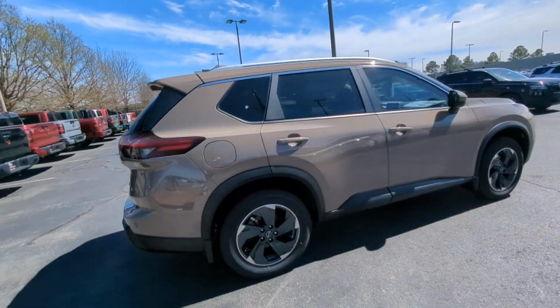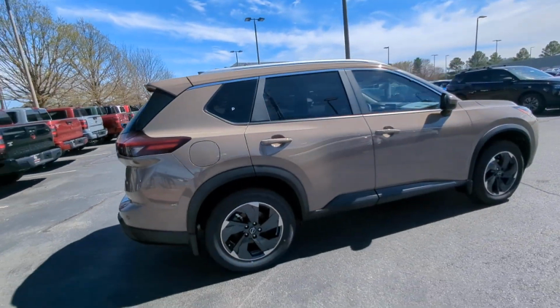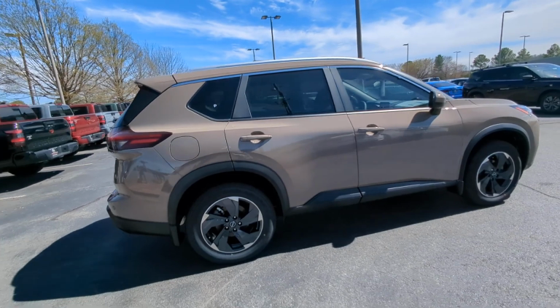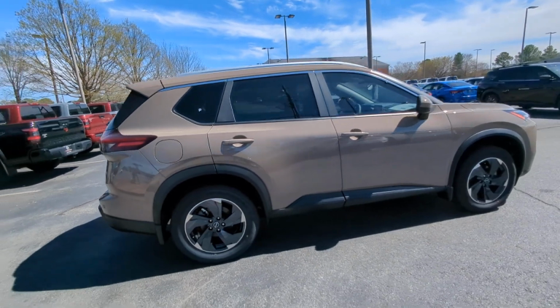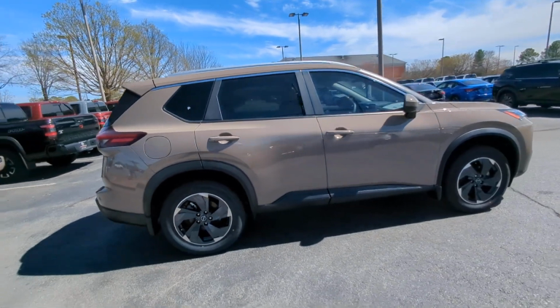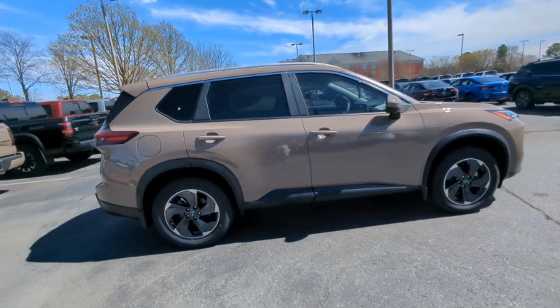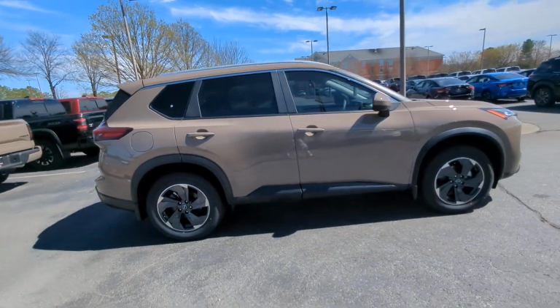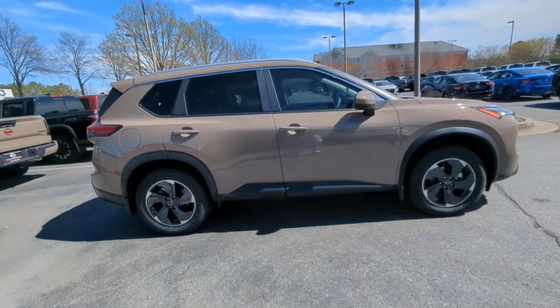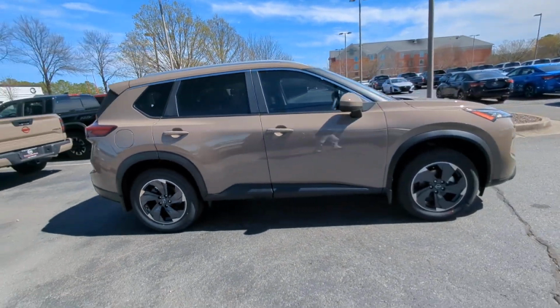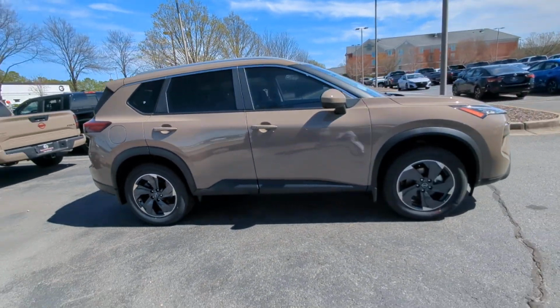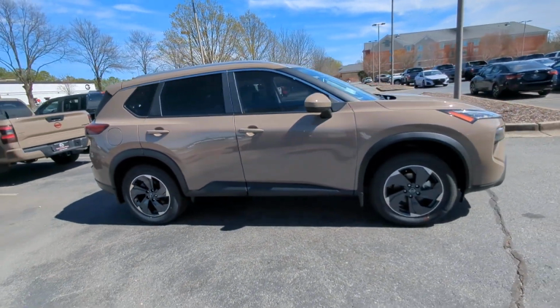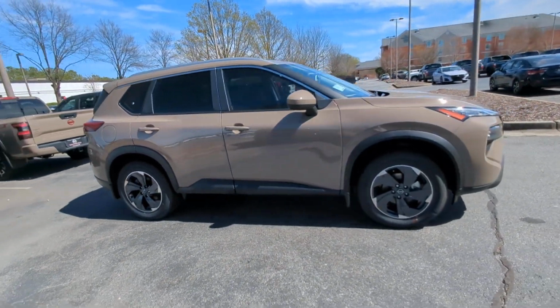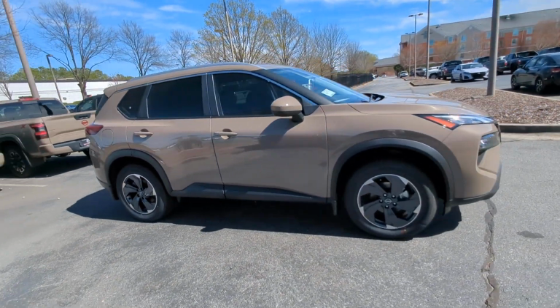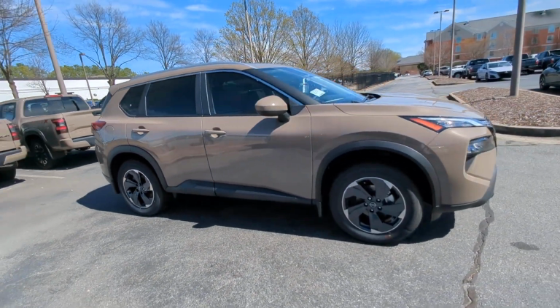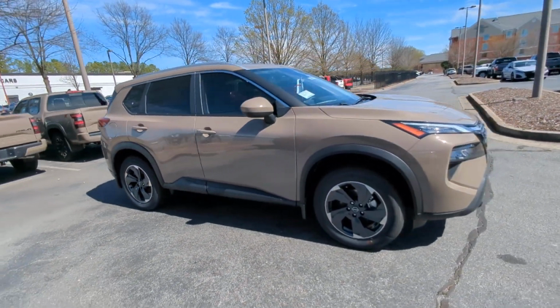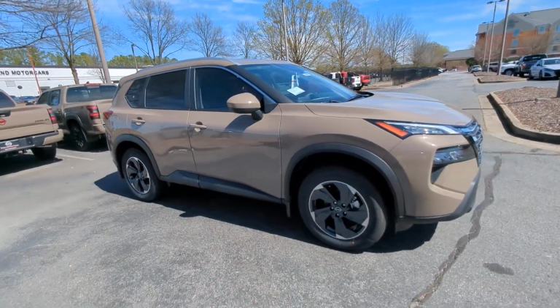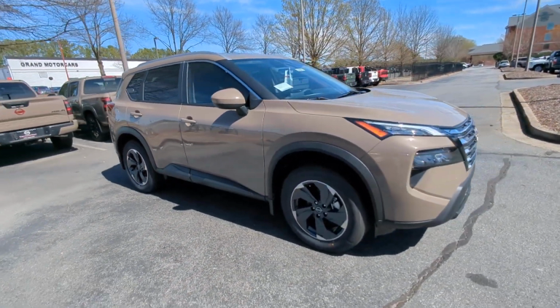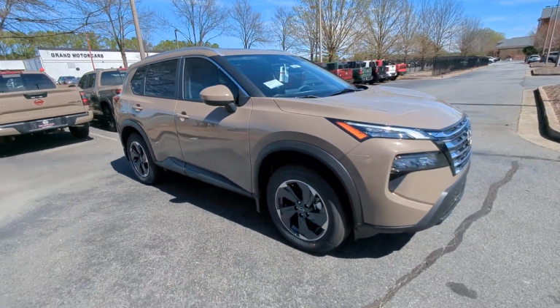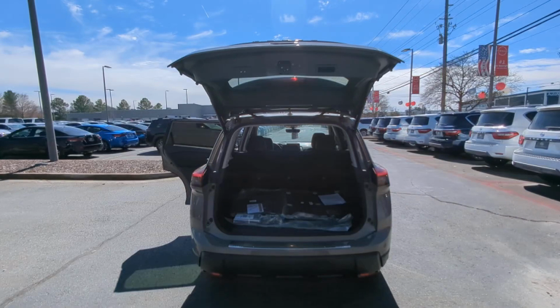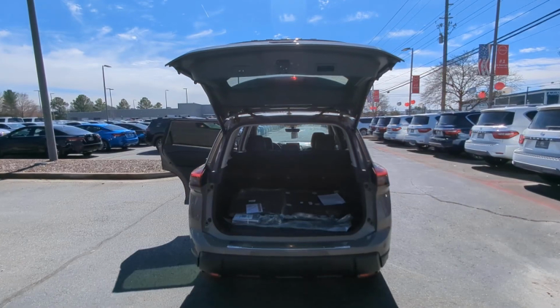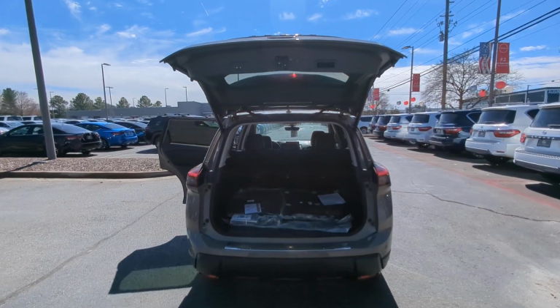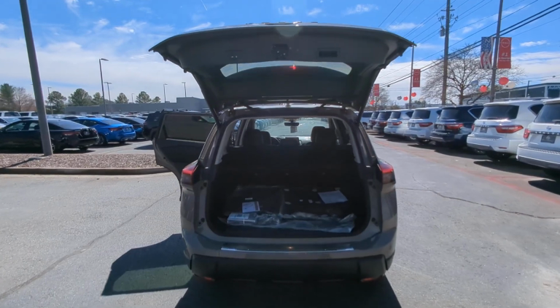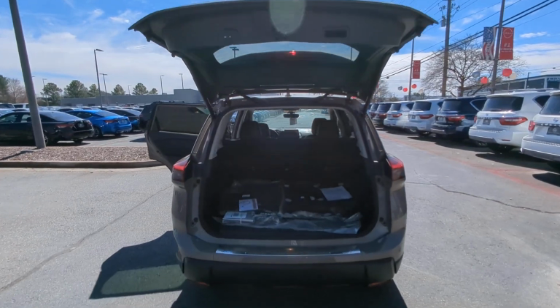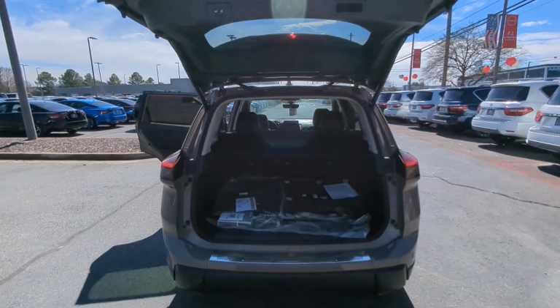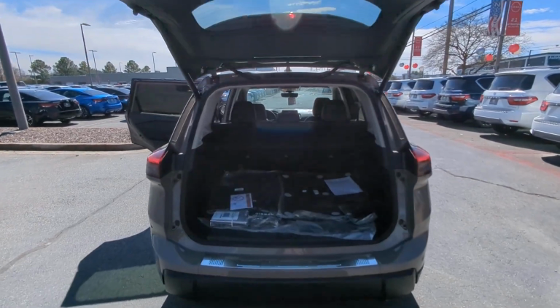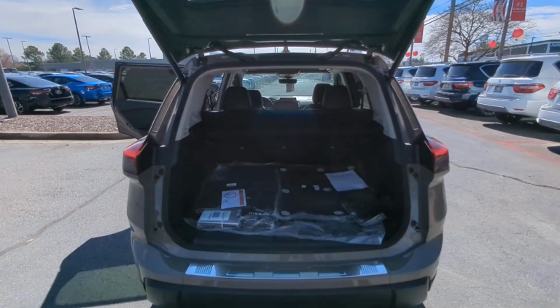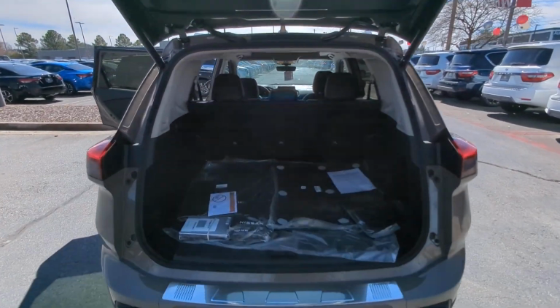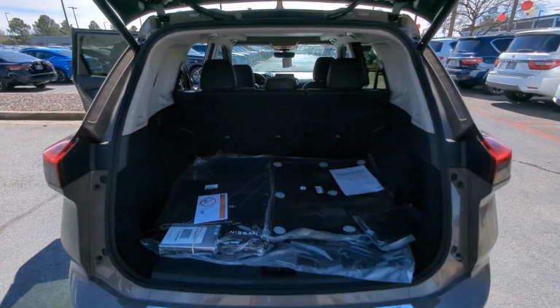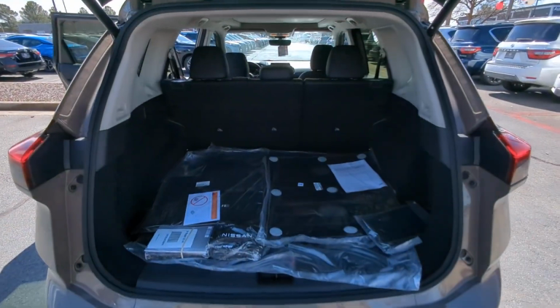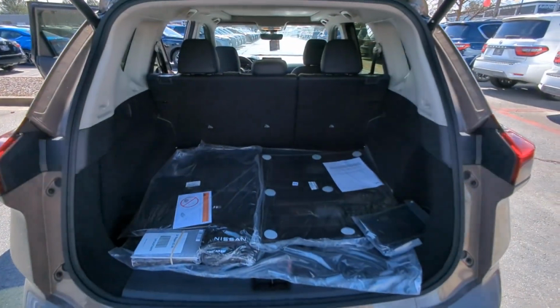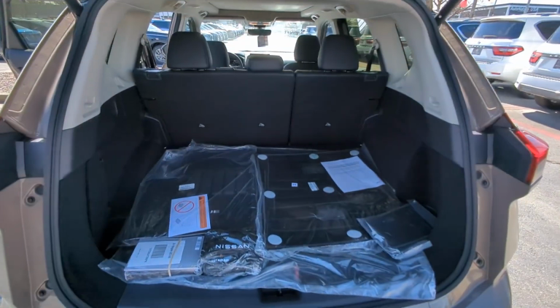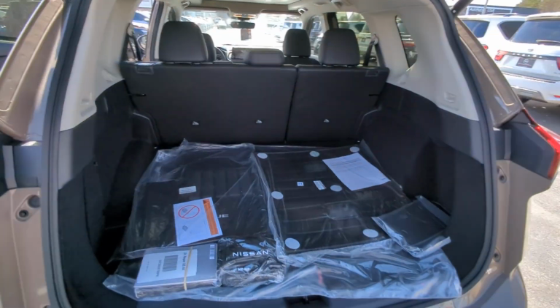Apple CarPlay and/or Android Auto. Panoramic Roof. Keyless Entry. Heated Mirrors. Satellite Radio. Power Lift Gate.